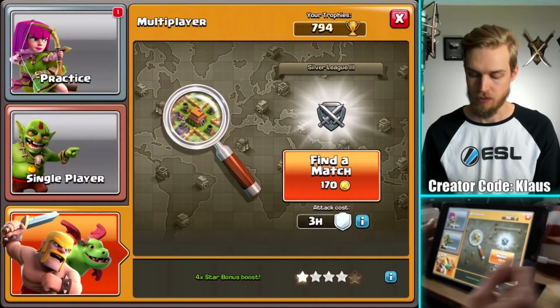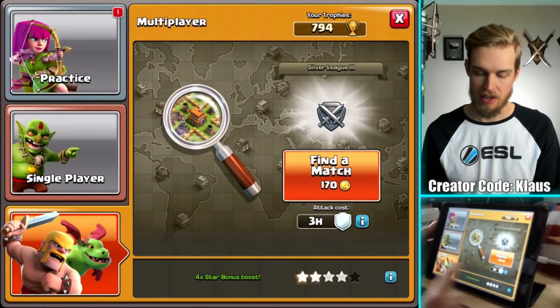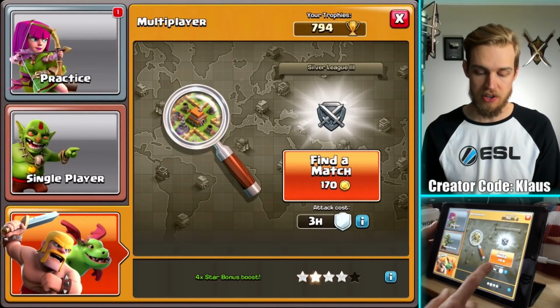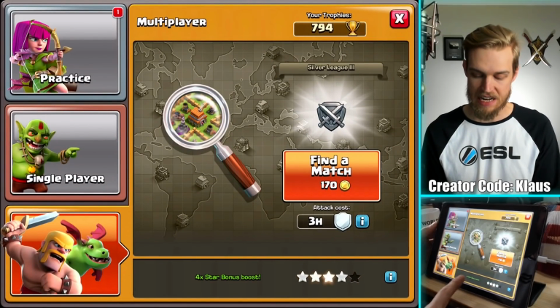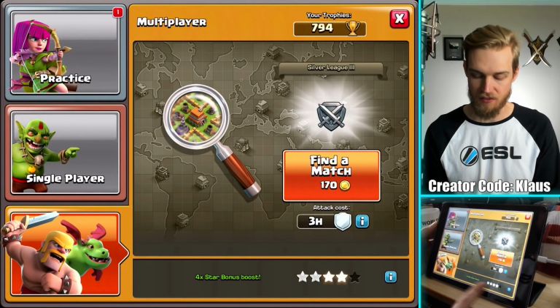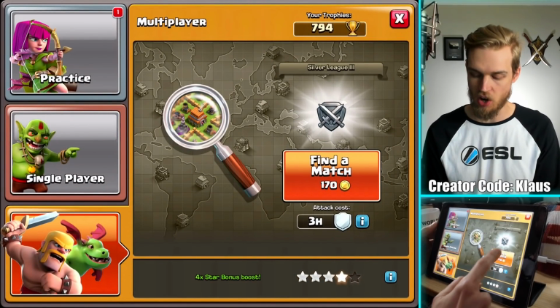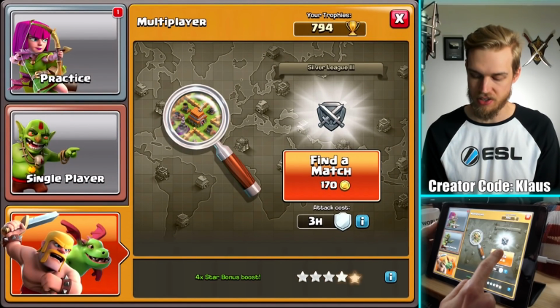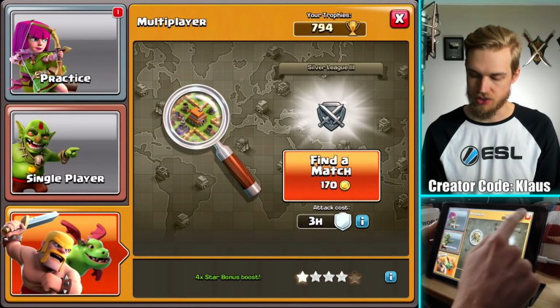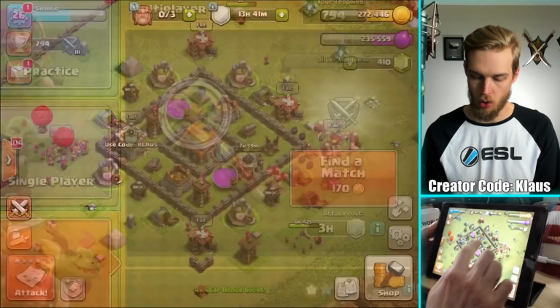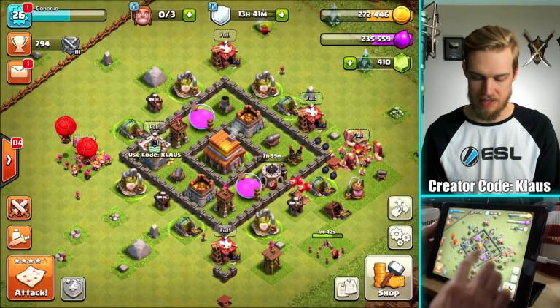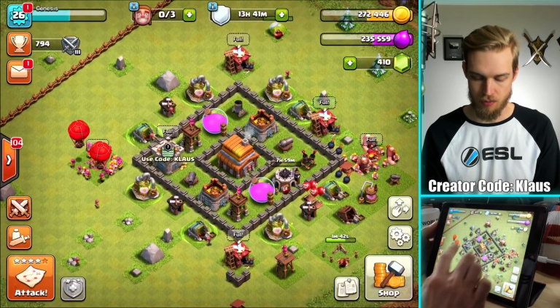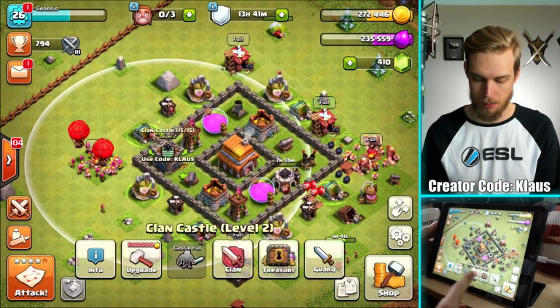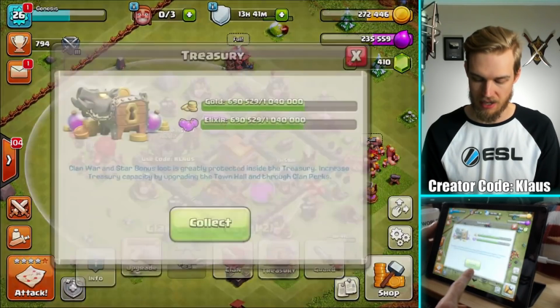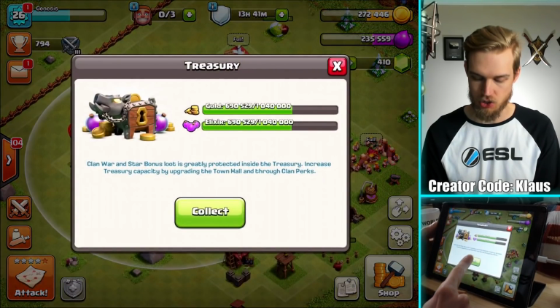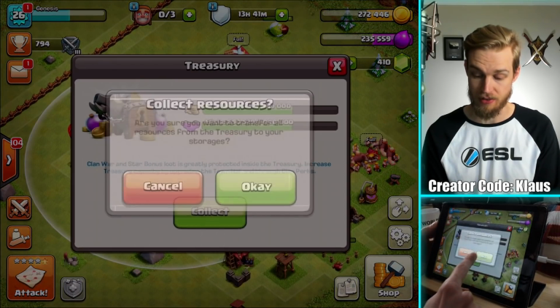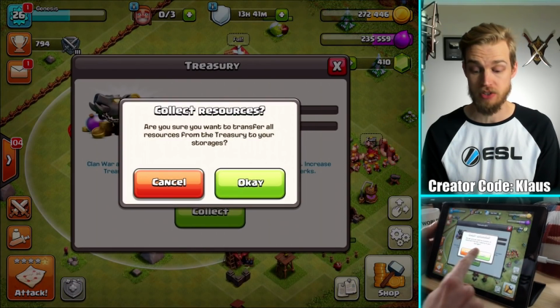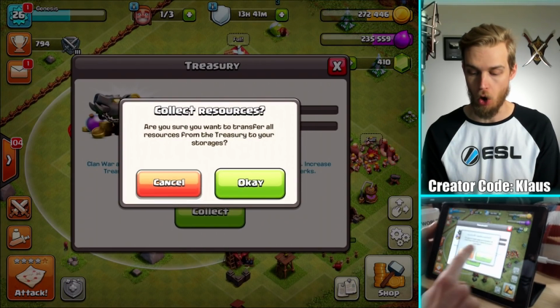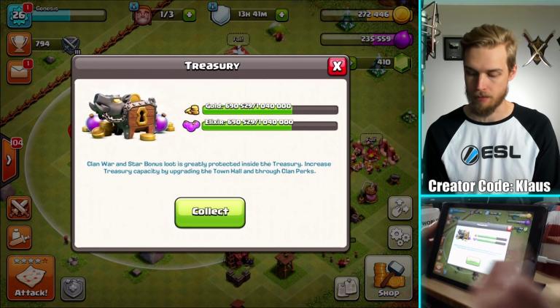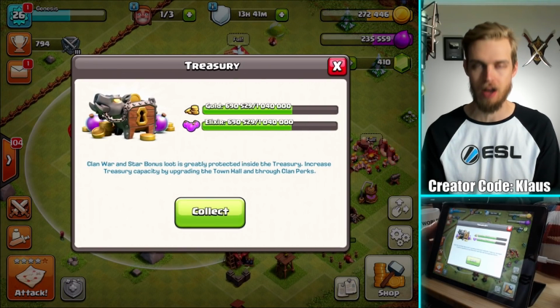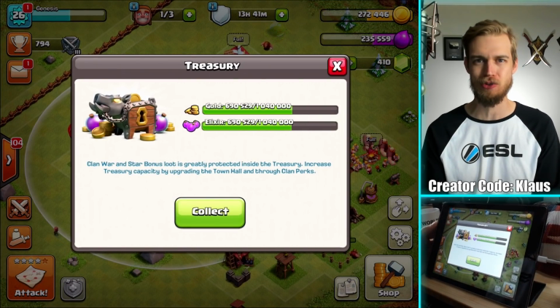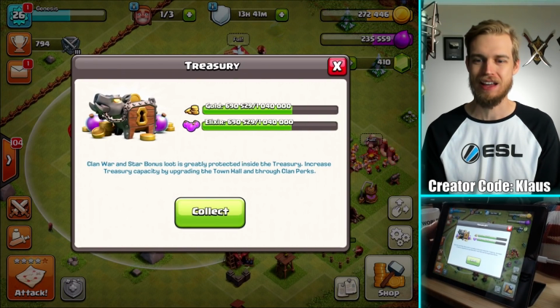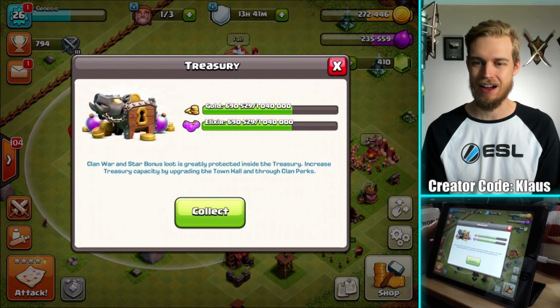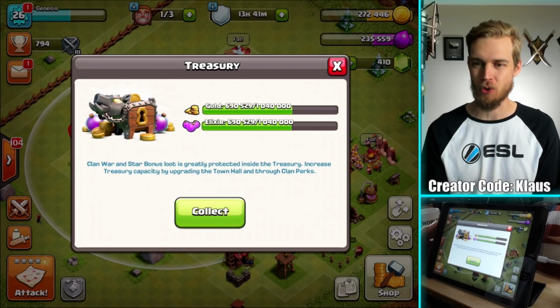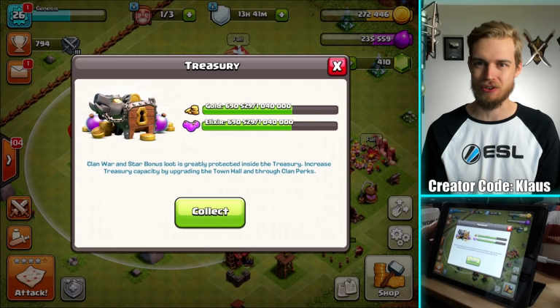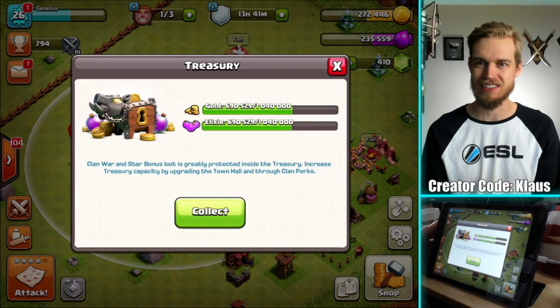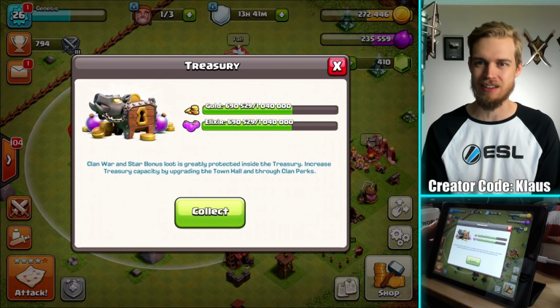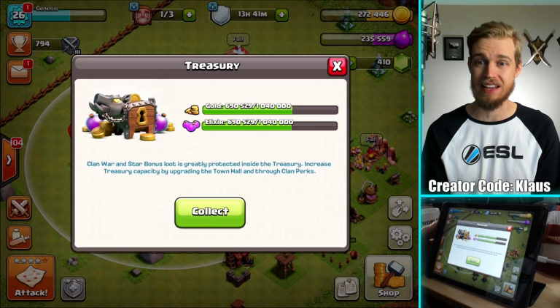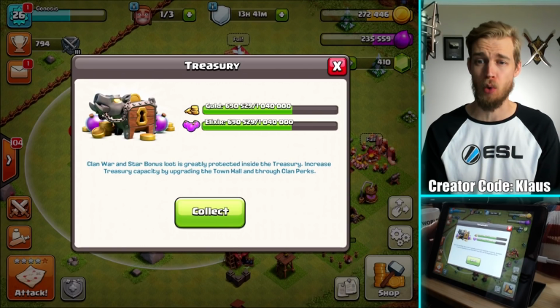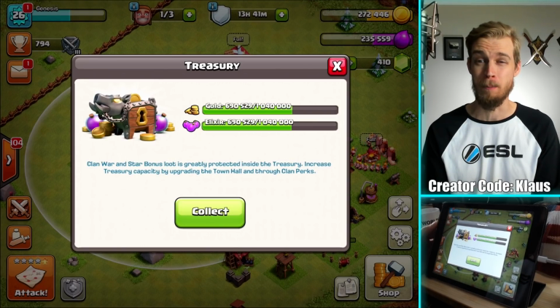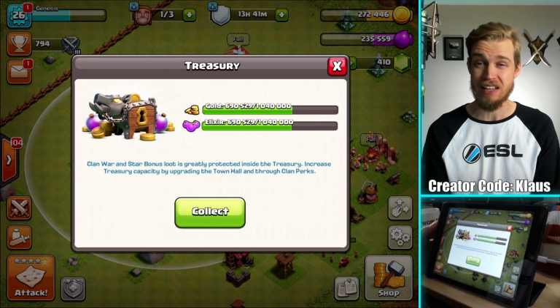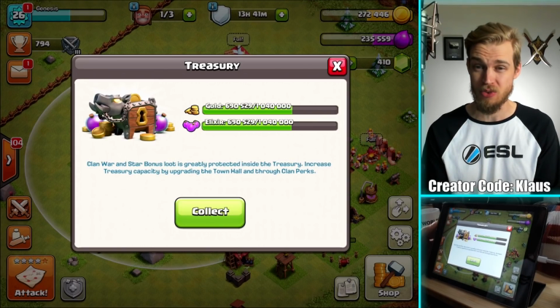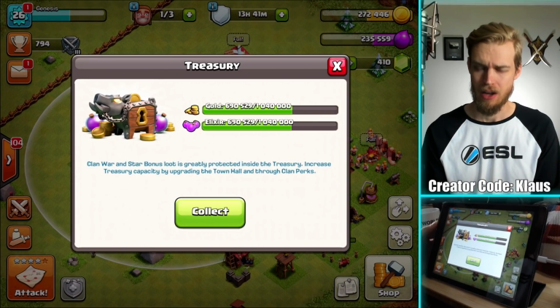Let's go ahead and do an attack, guys. I got 4x star bonus, so I should probably collect my treasure. I've got loads of loot. My treasure loot storage increased — that's awesome. I can hold over a million loot.